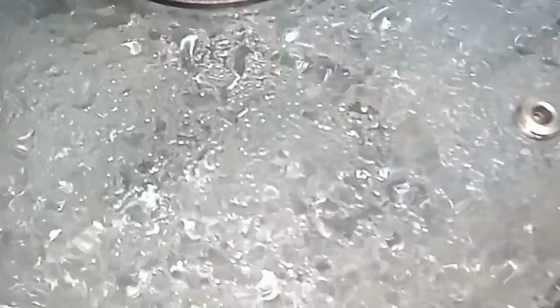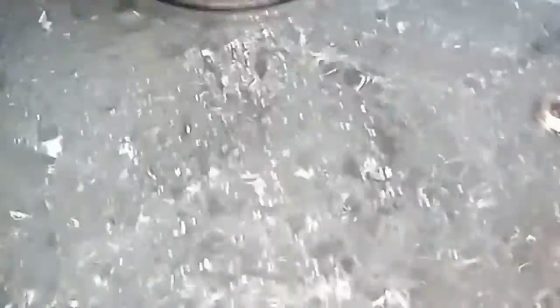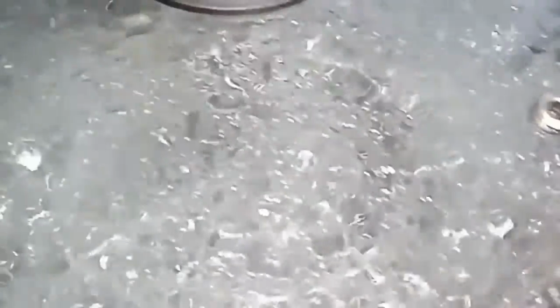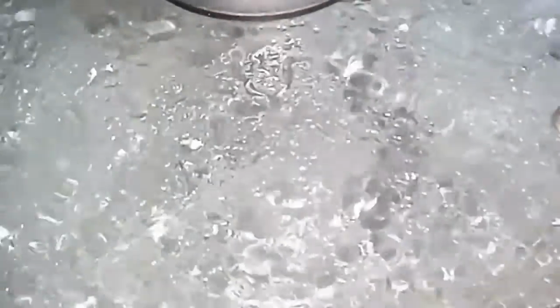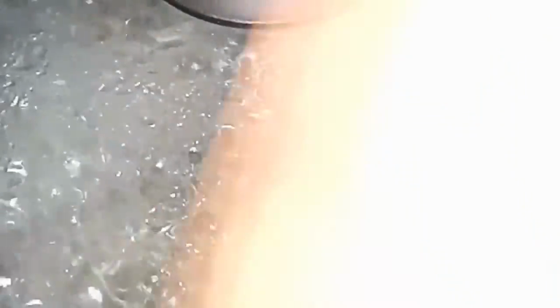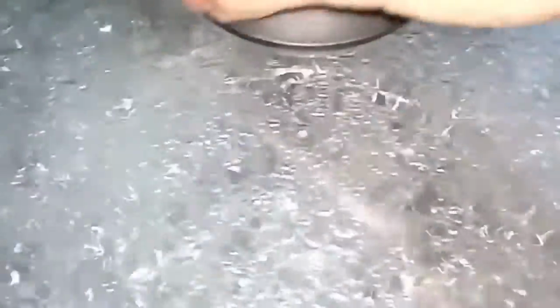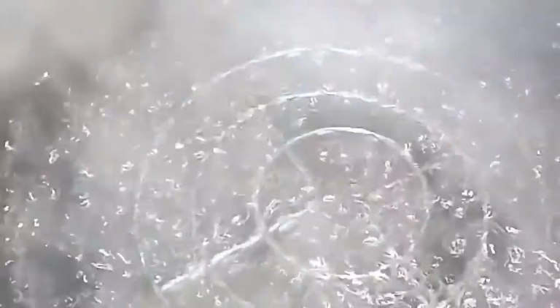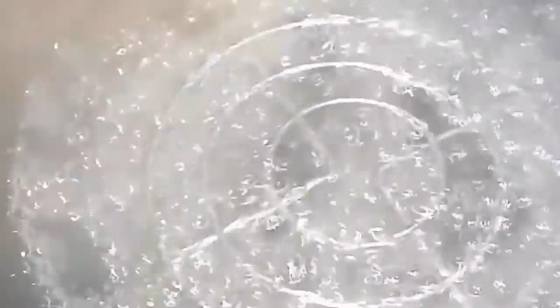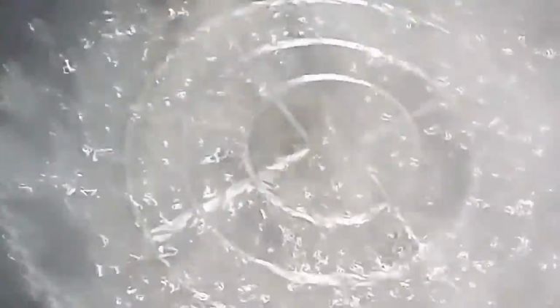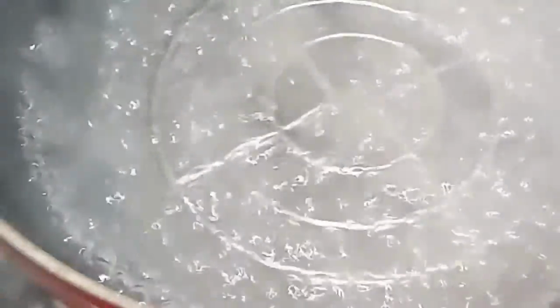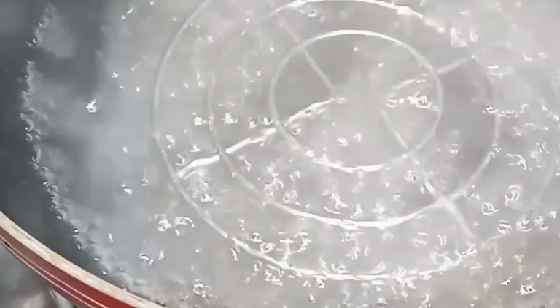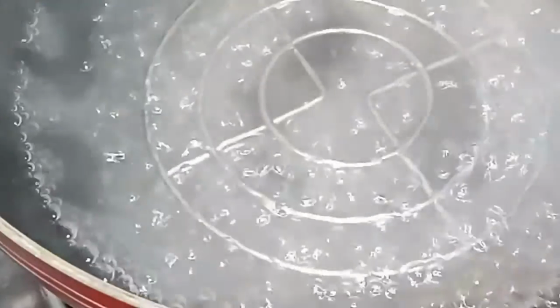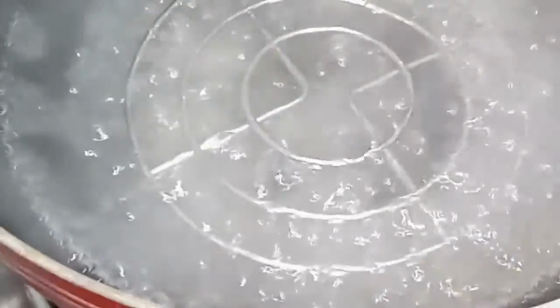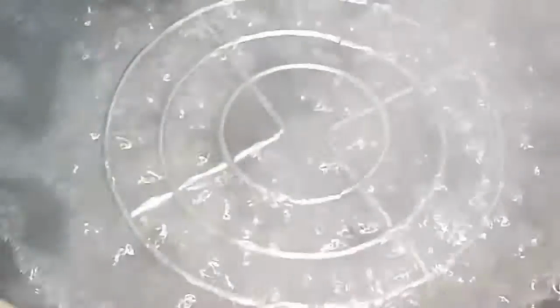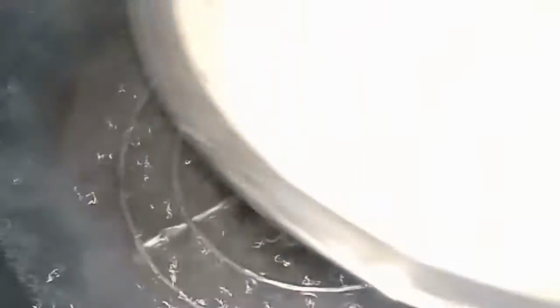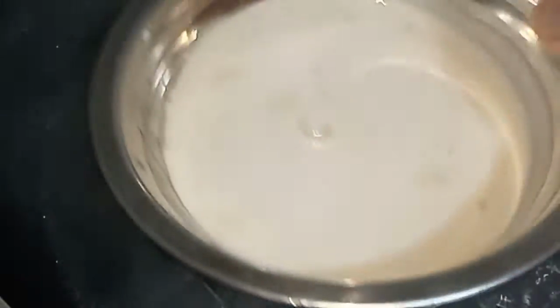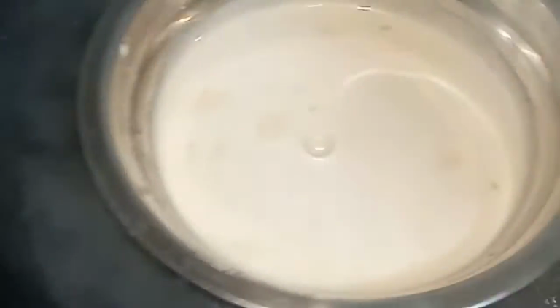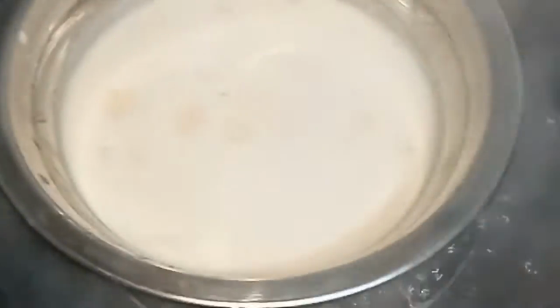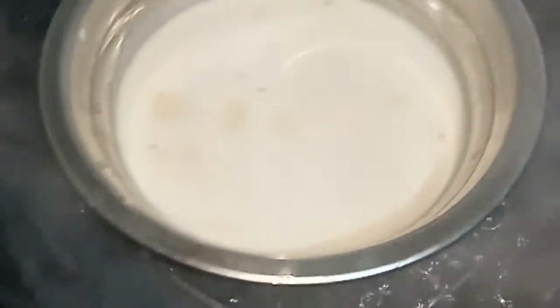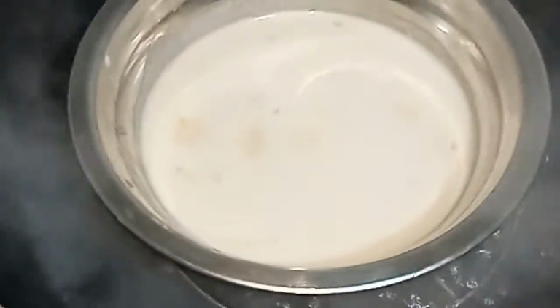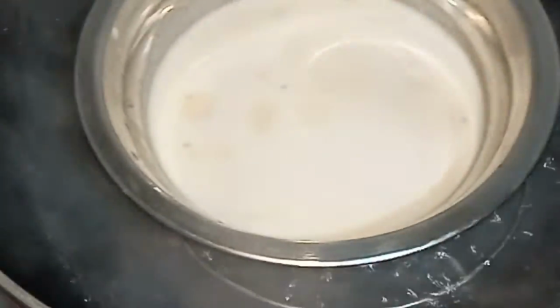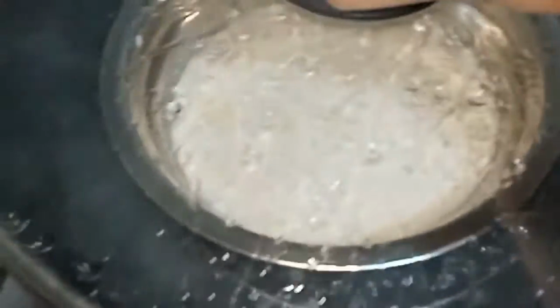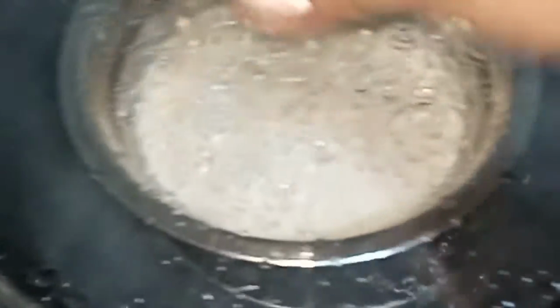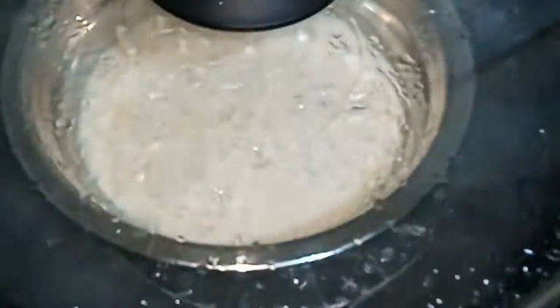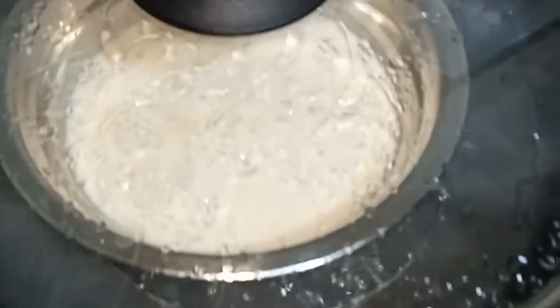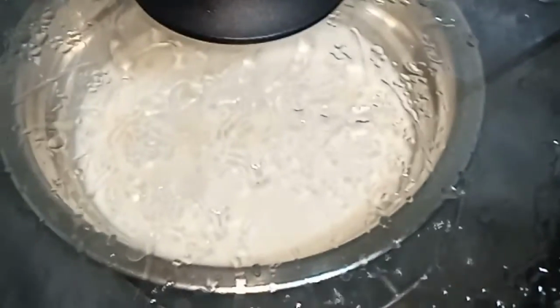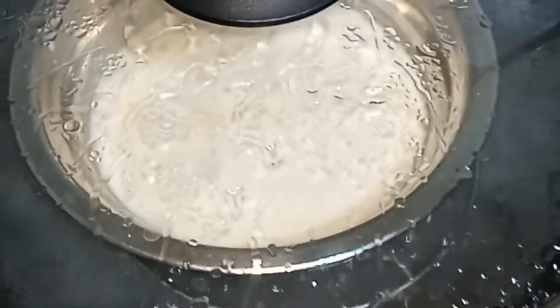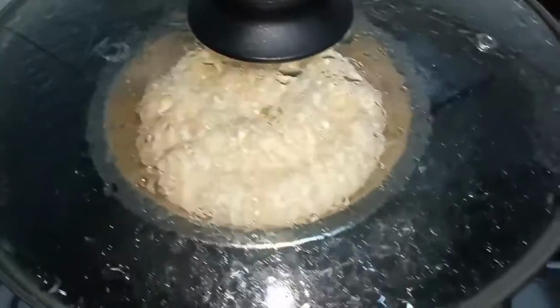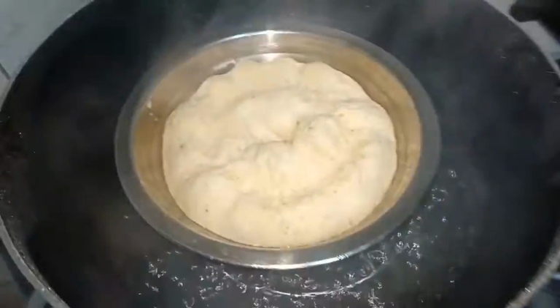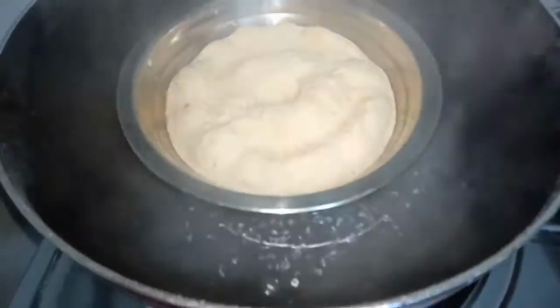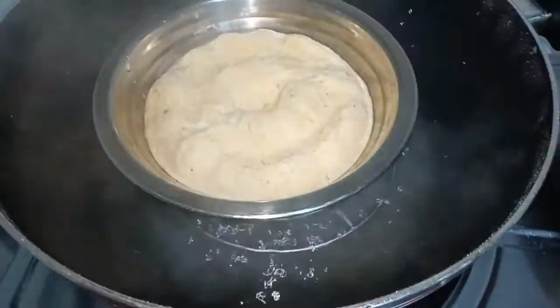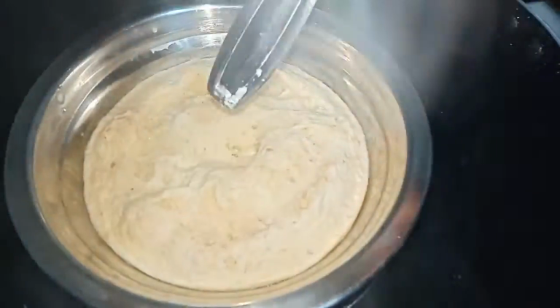Now, let's boil the water in a bowl. Then, let's get a stand in a bowl. Let's test the mixture with a small spoon.